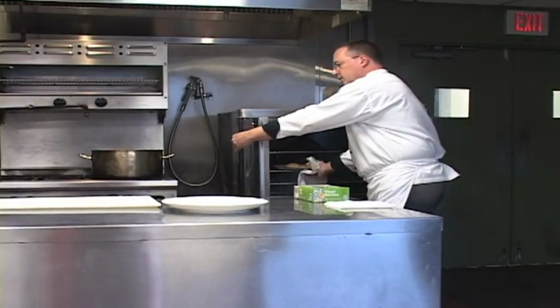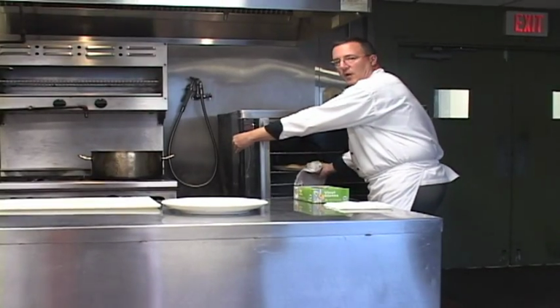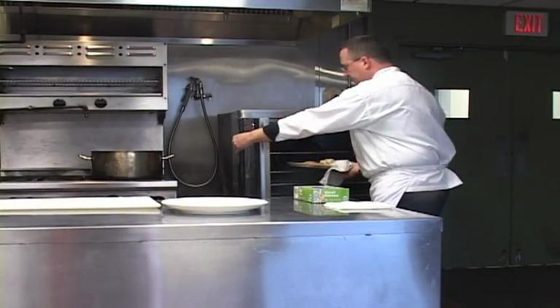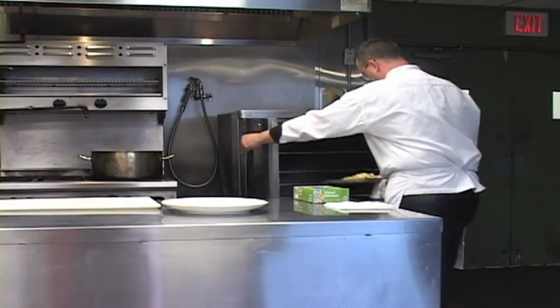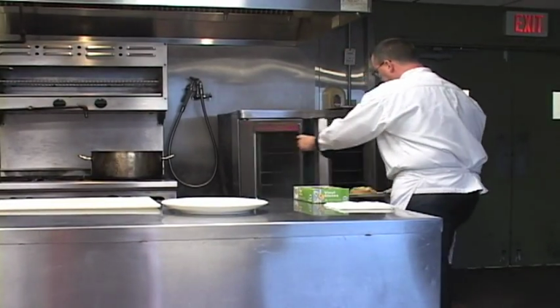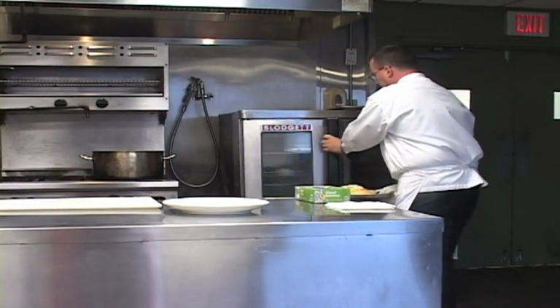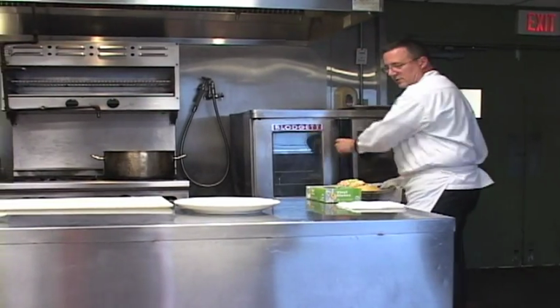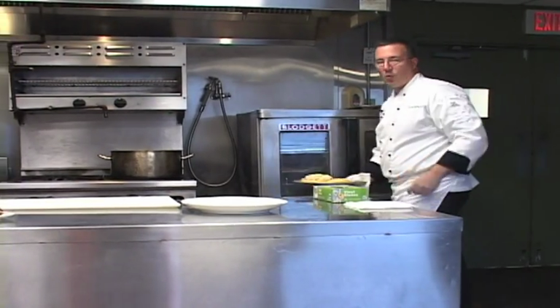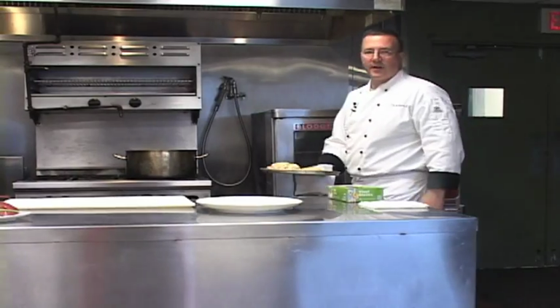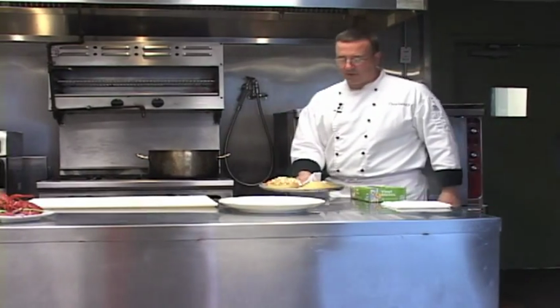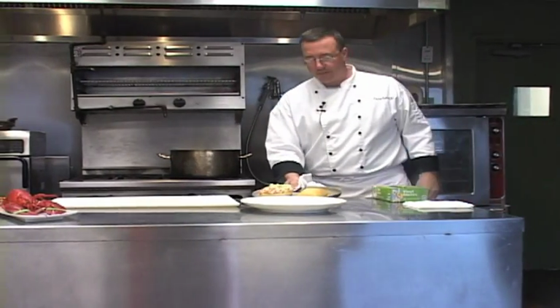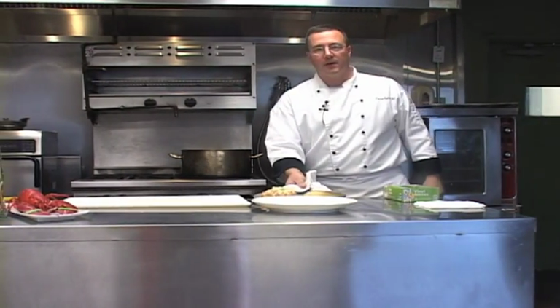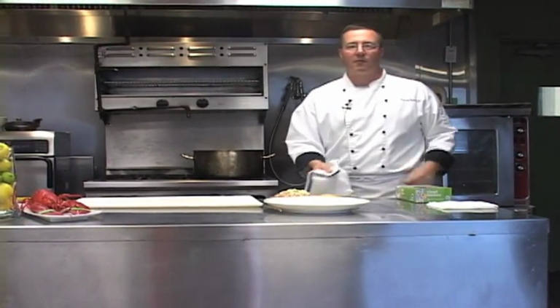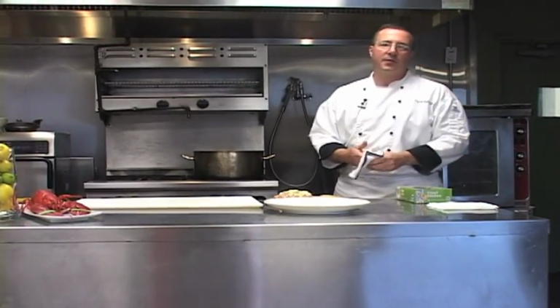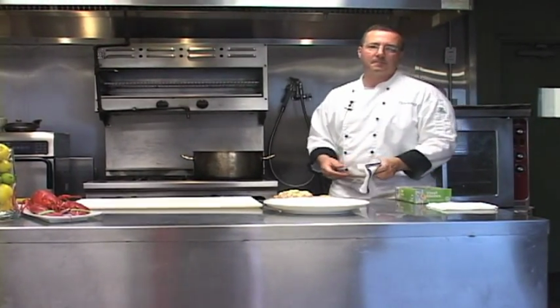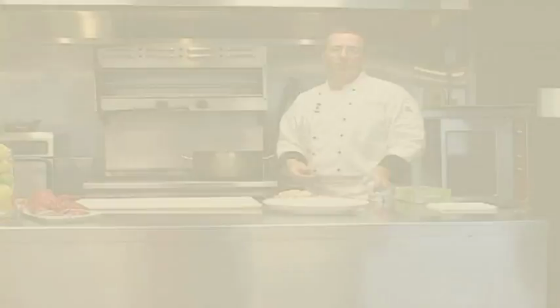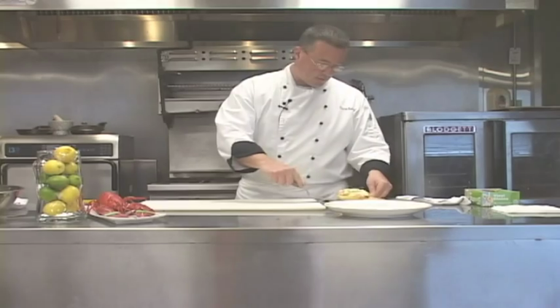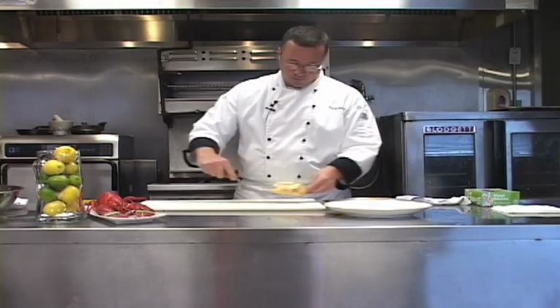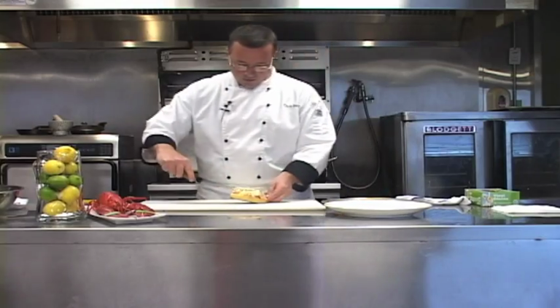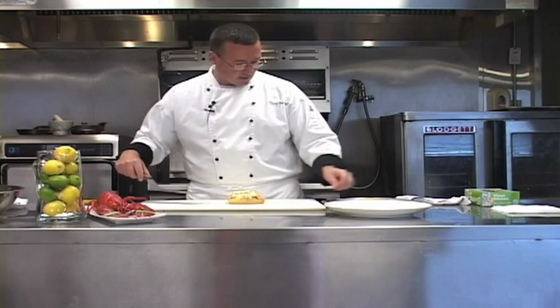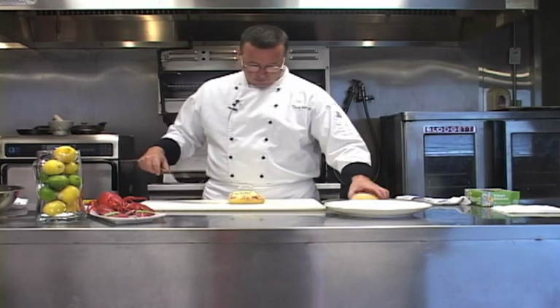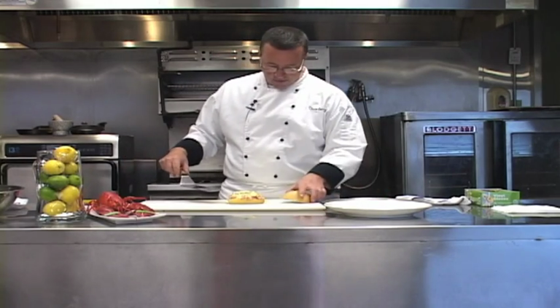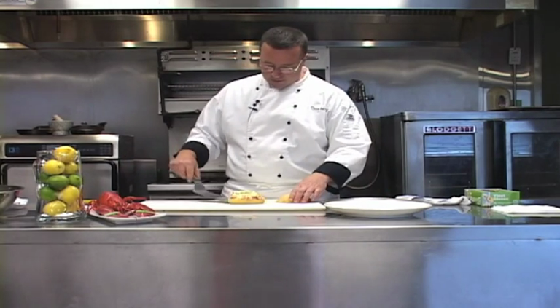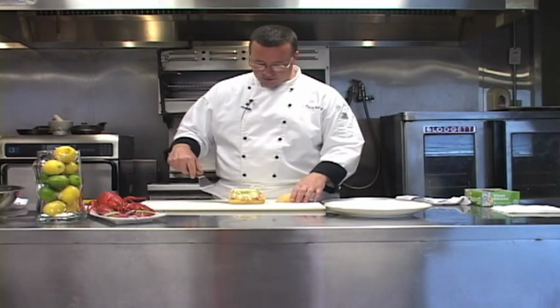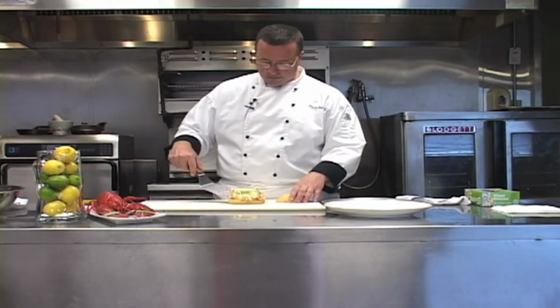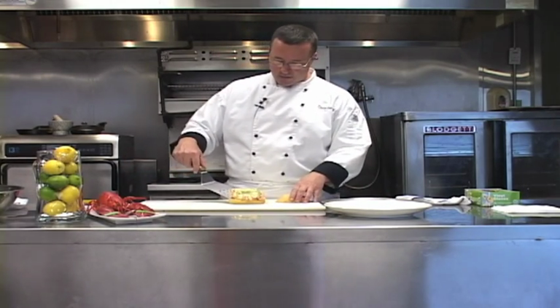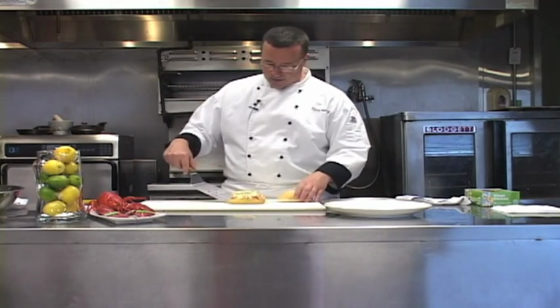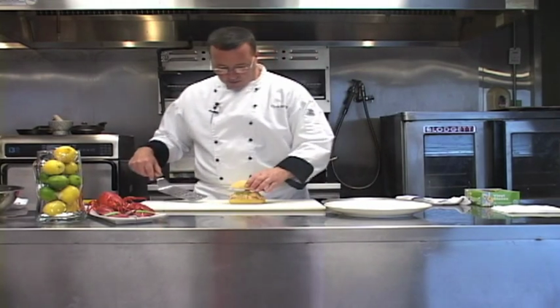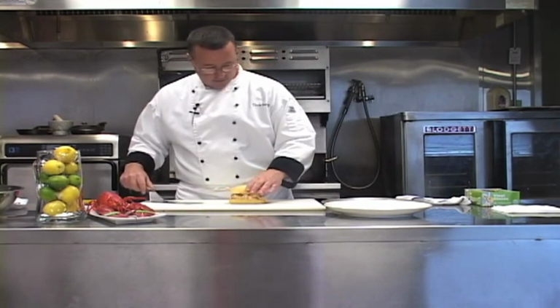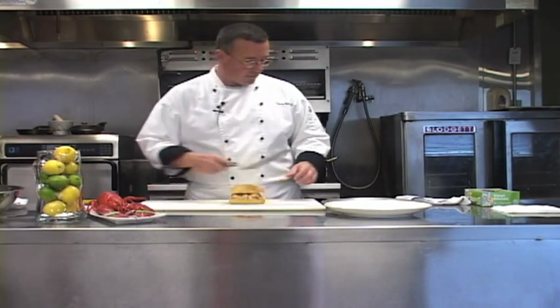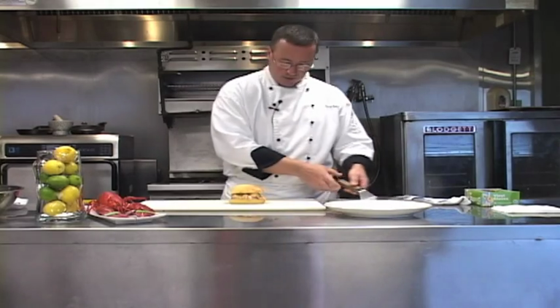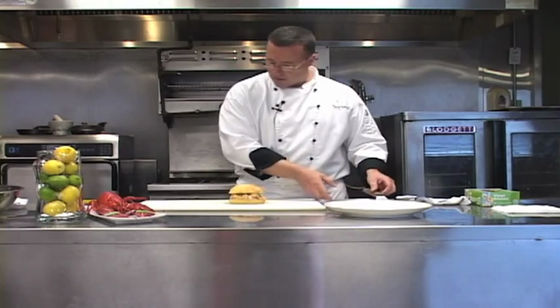Our lobster's cheese is melted, nice and warm, ready to come out of the oven. Now, we're ready to plate it. We just want to take our lobster melt — you can see the cheese is nice and melted. We want to place the top on.